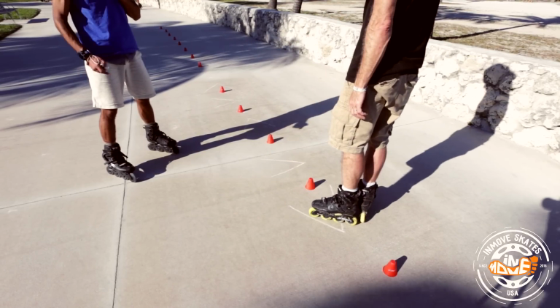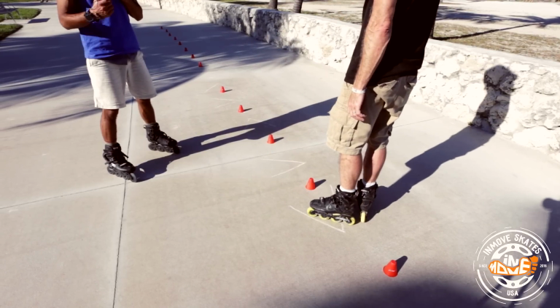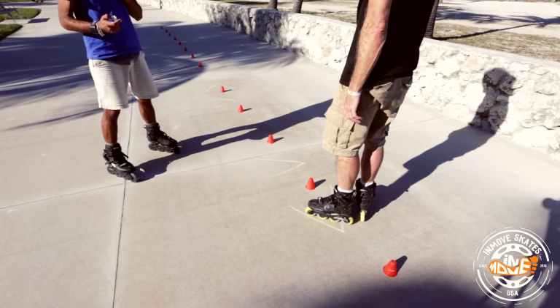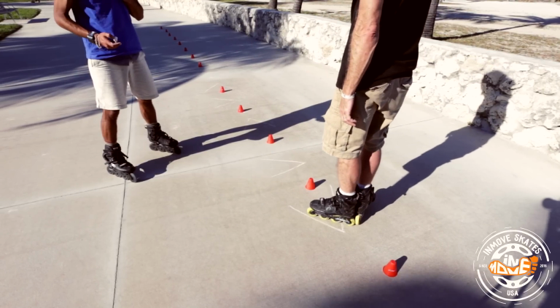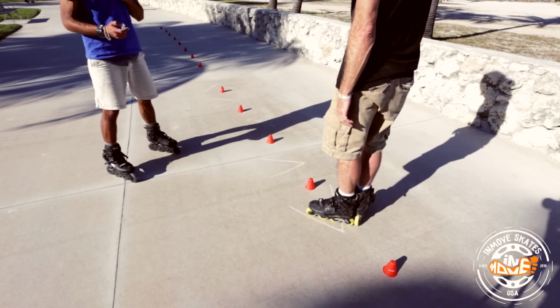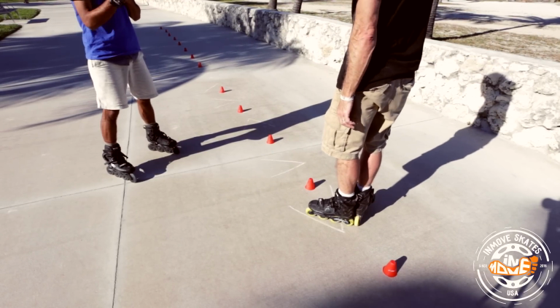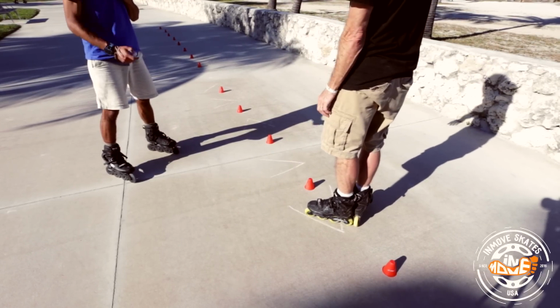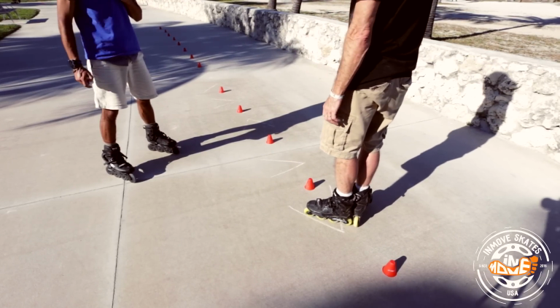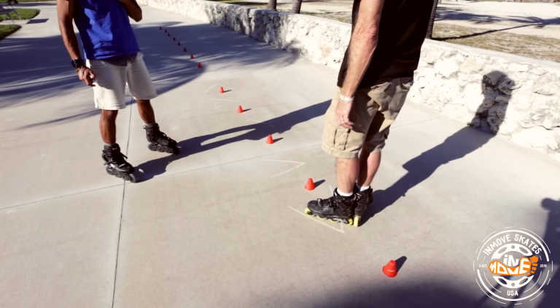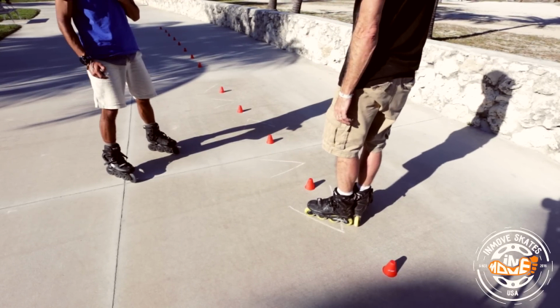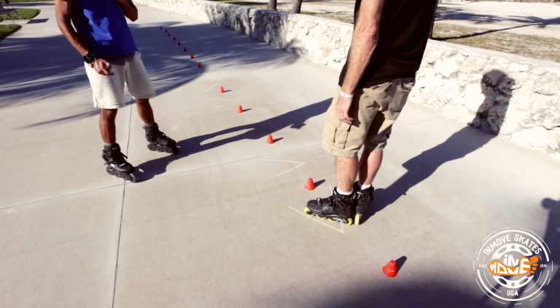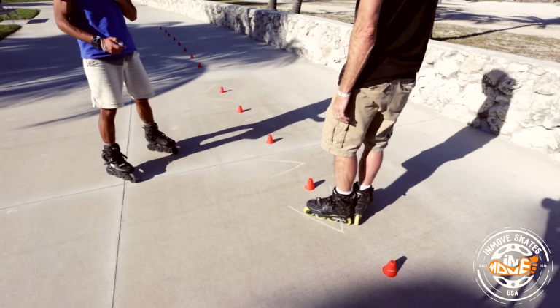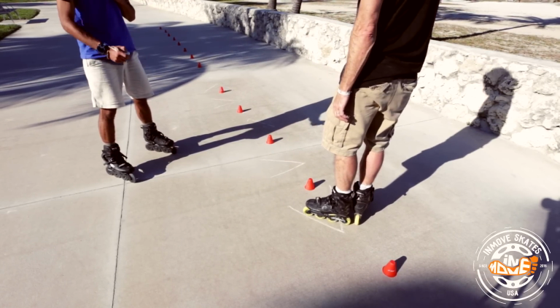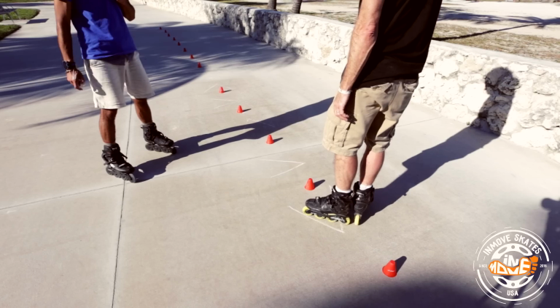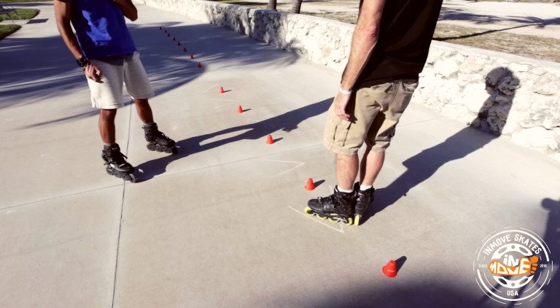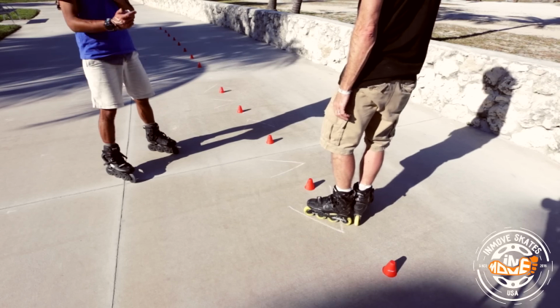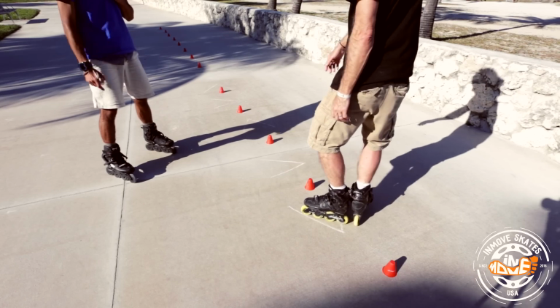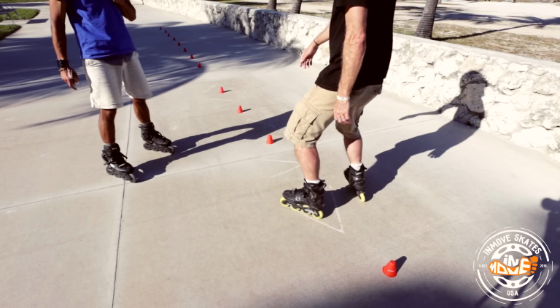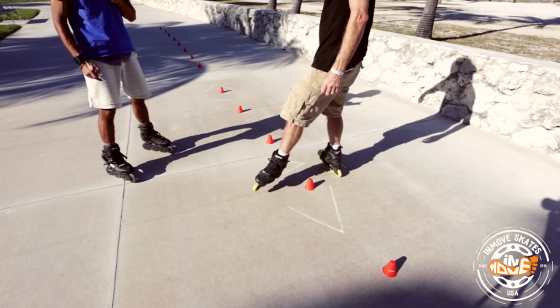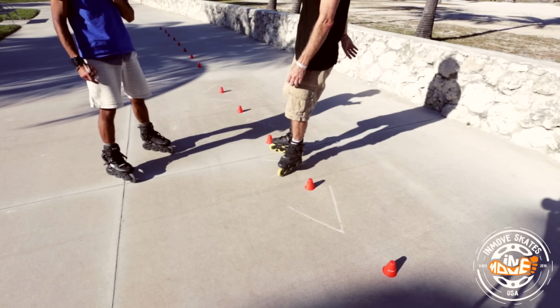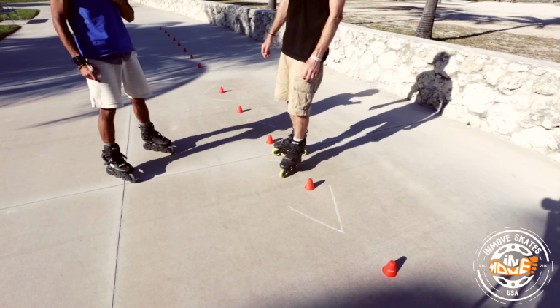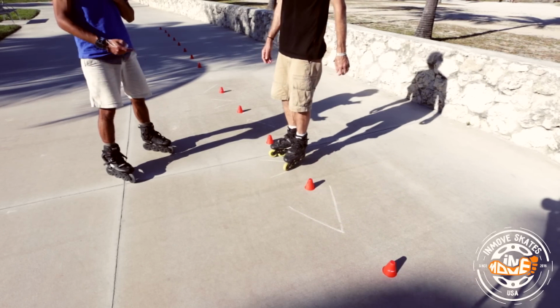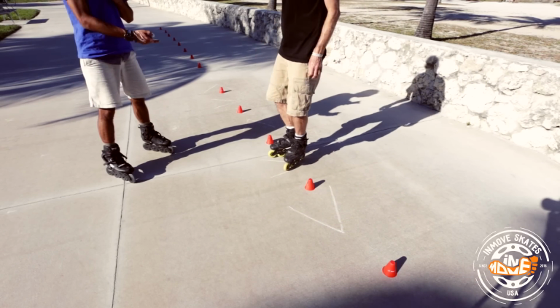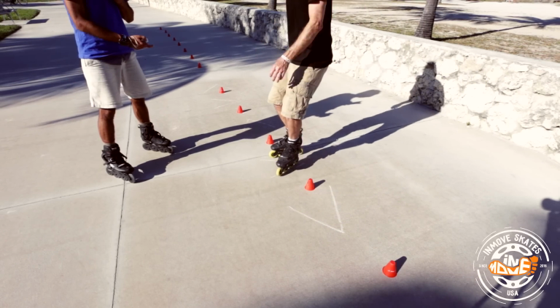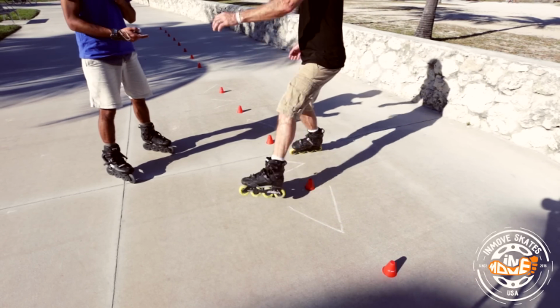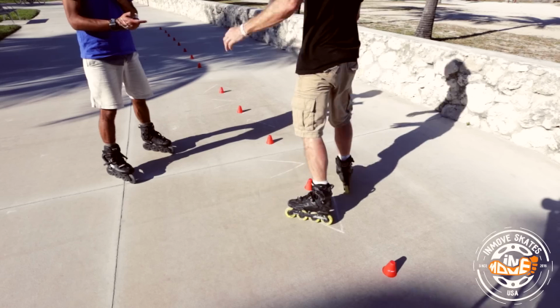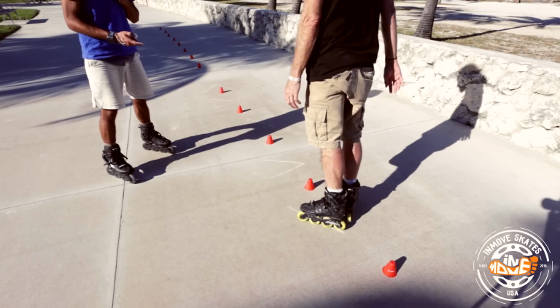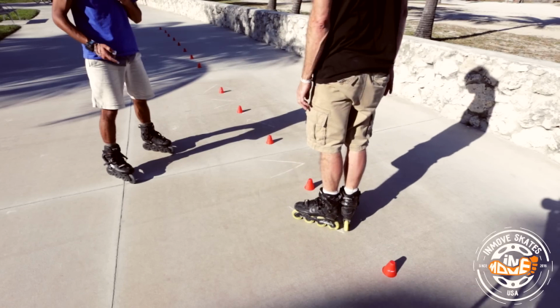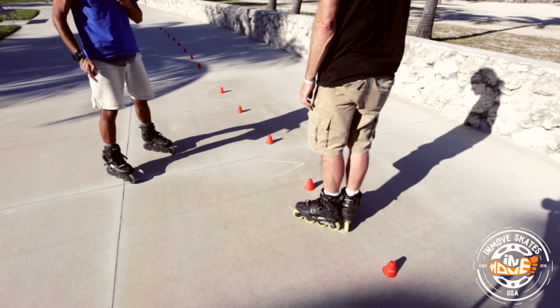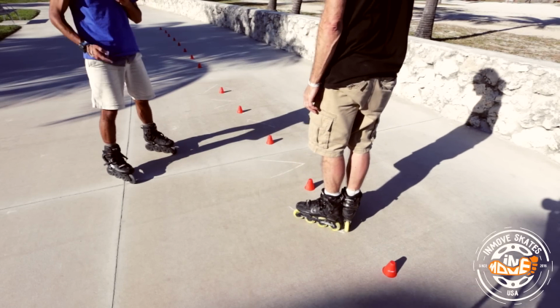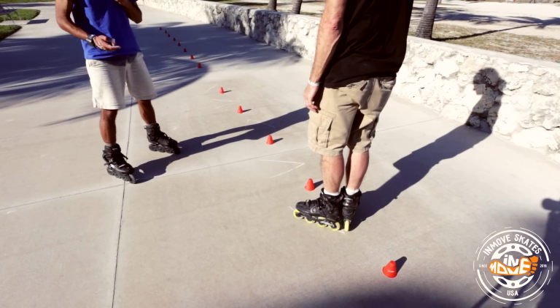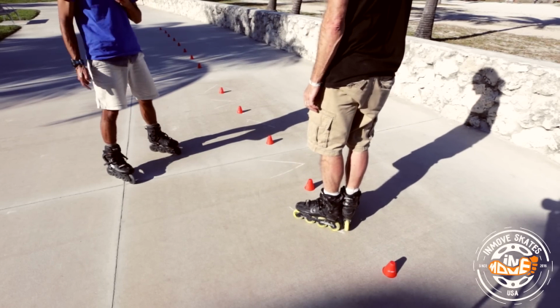You'll notice on this one Greg keeps his right leg on the ground the entire time and he picks up his left leg. Right leg stays on the ground, left leg comes up for this side of the Nelson.